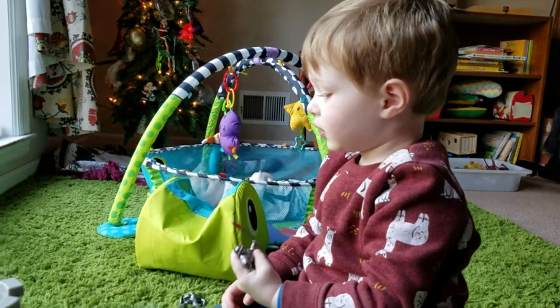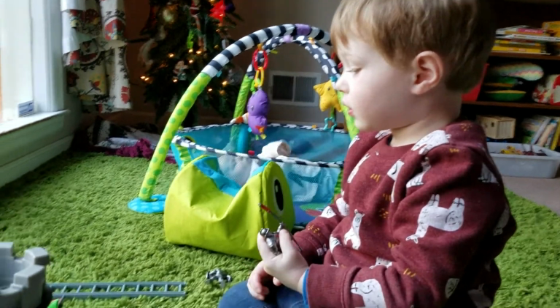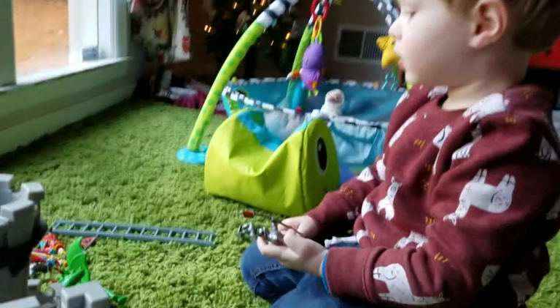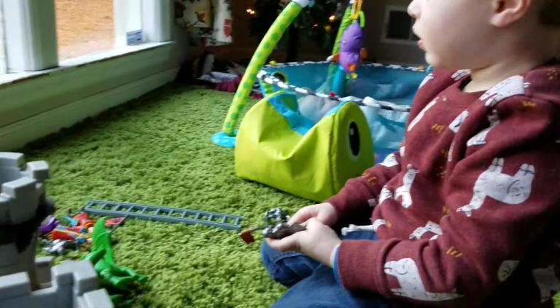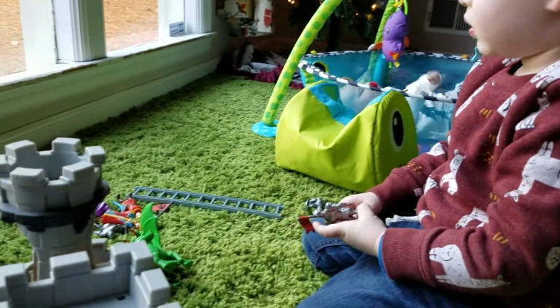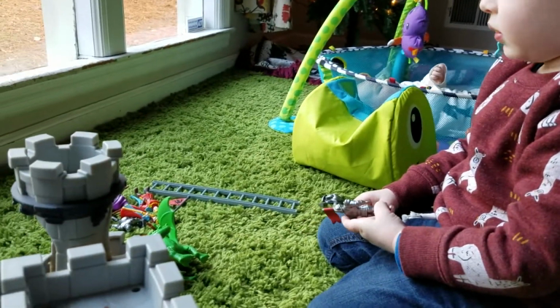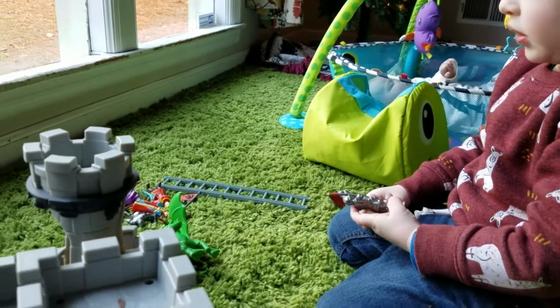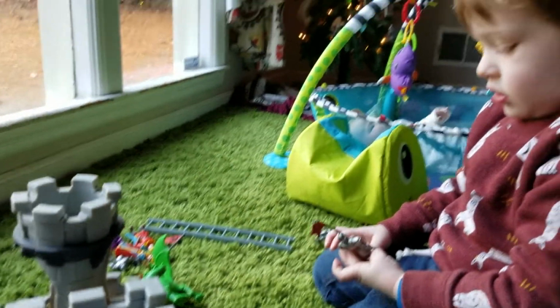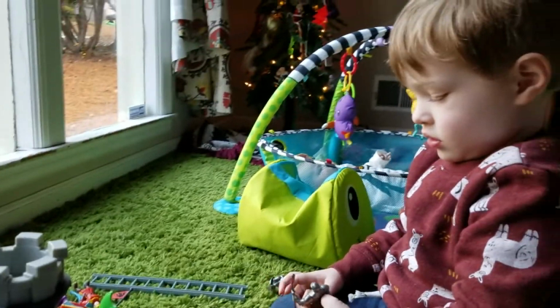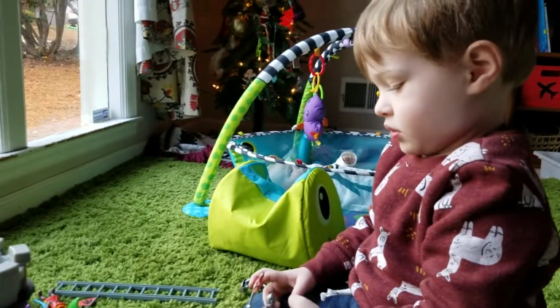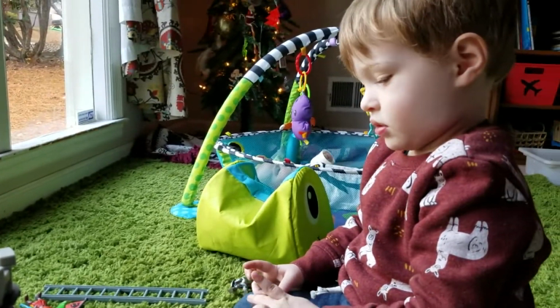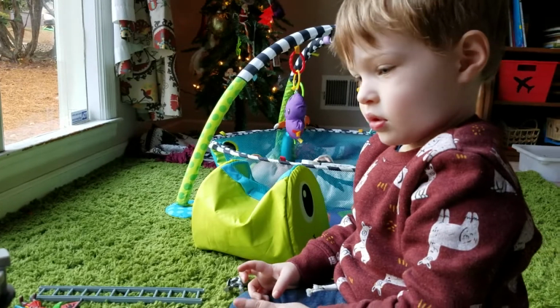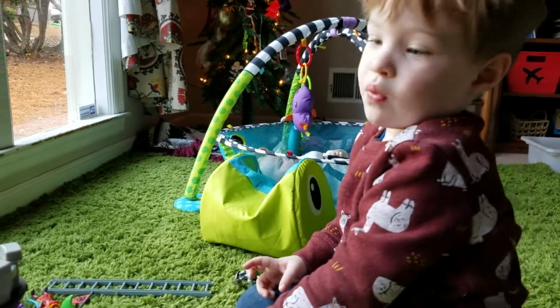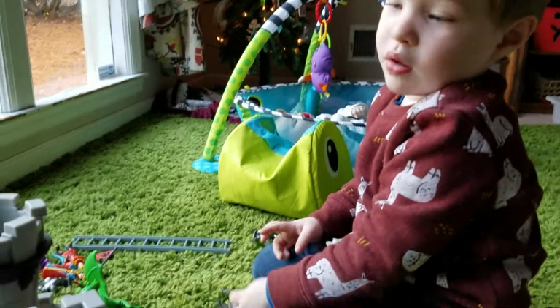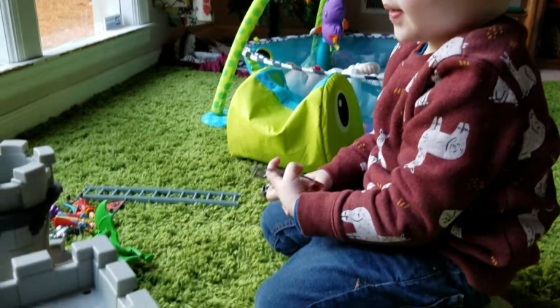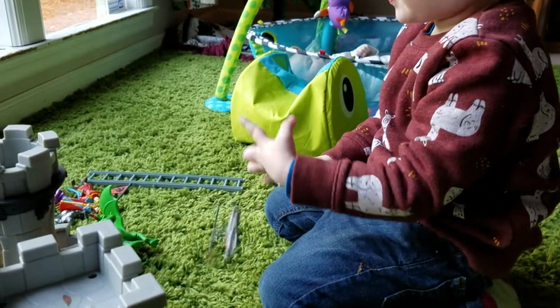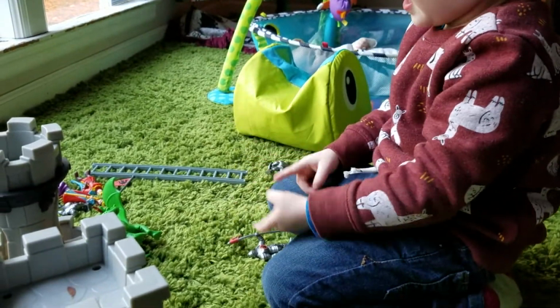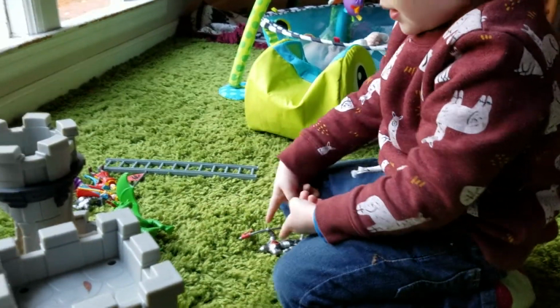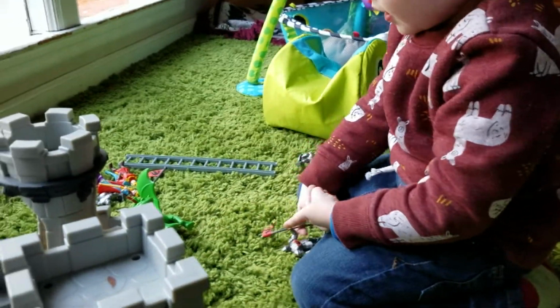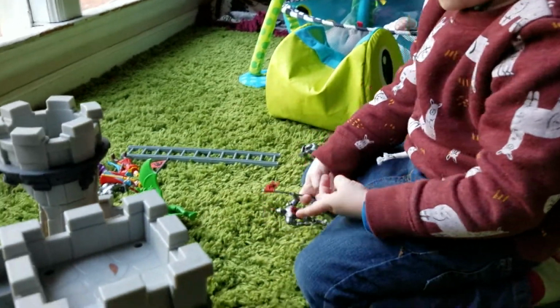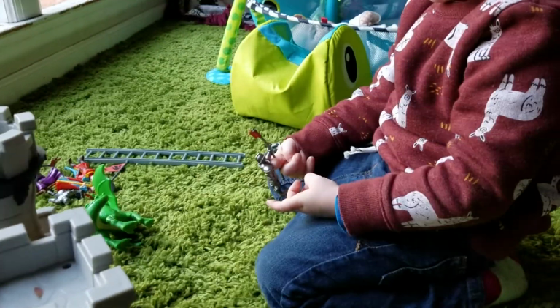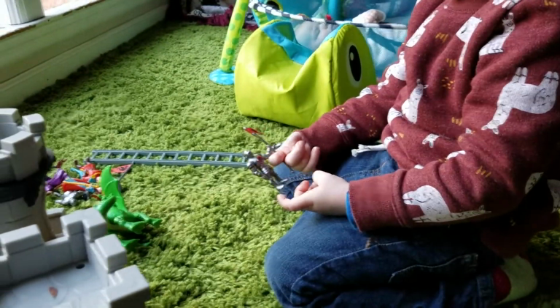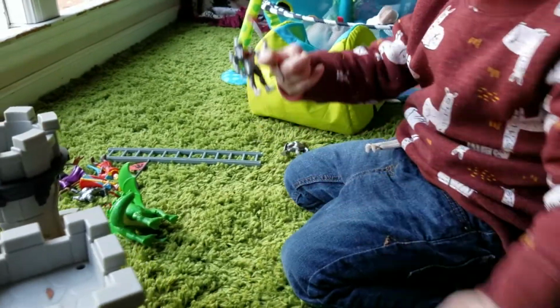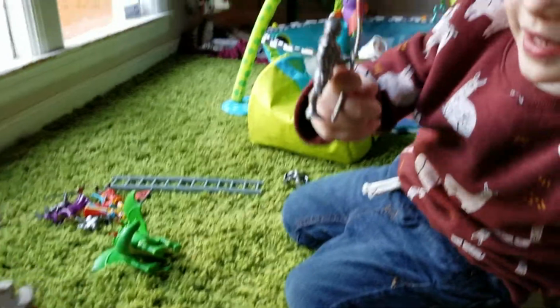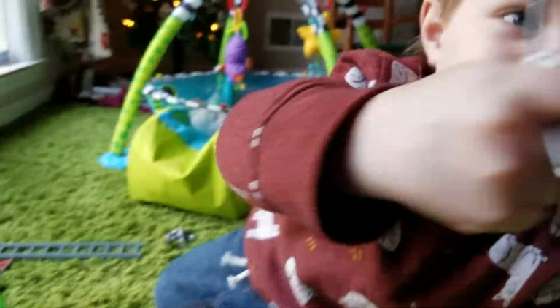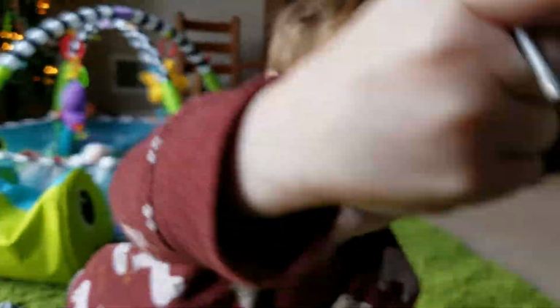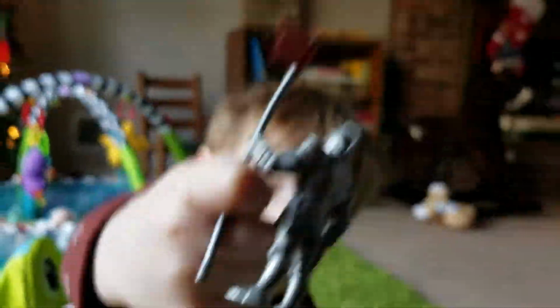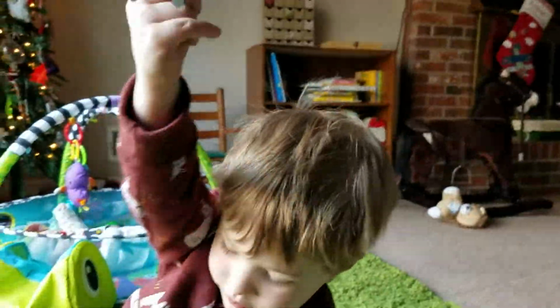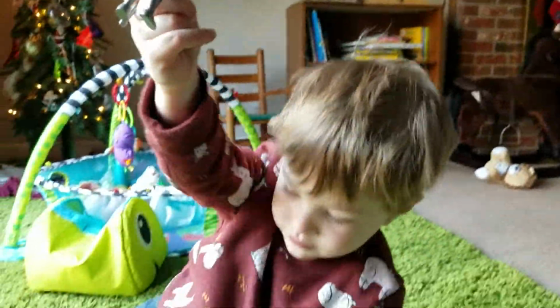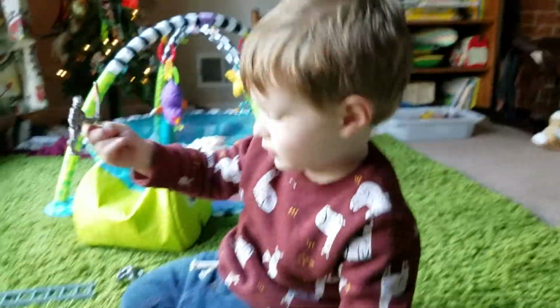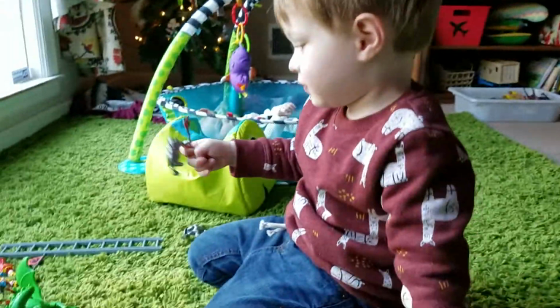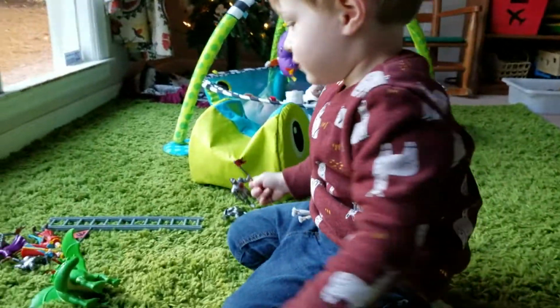Show me all the people. Who goes with this playset? What goes with this playset? Show me the knights. This is a knight. That's a knight. What else is there?